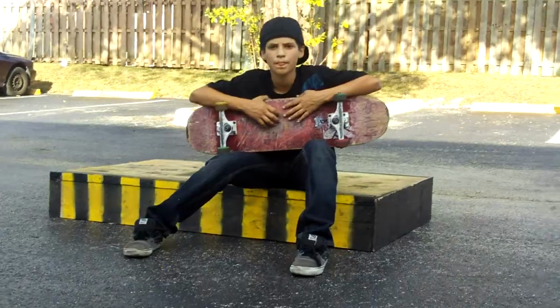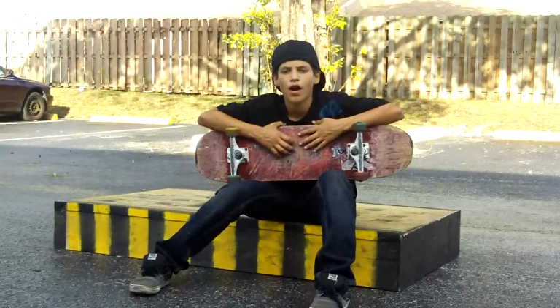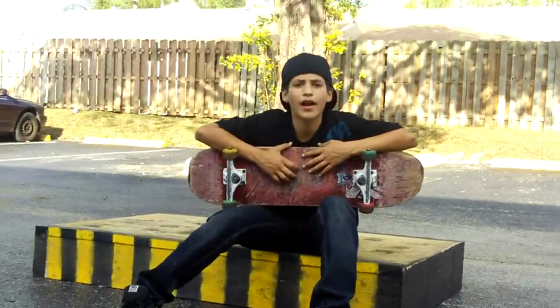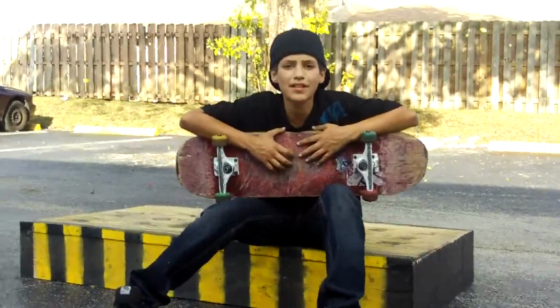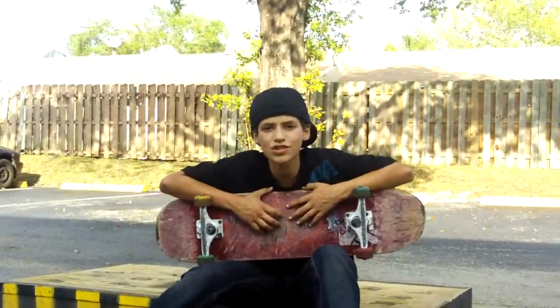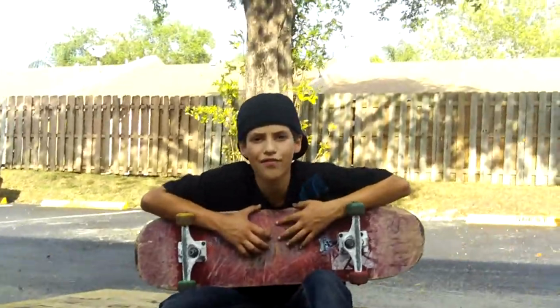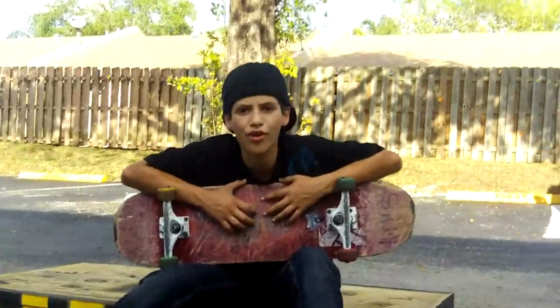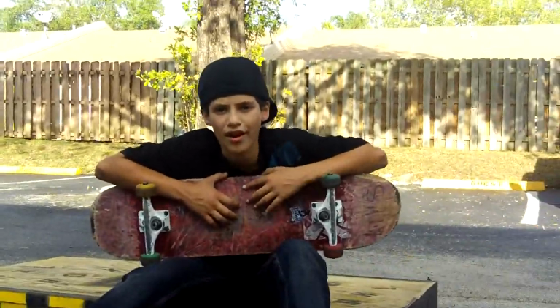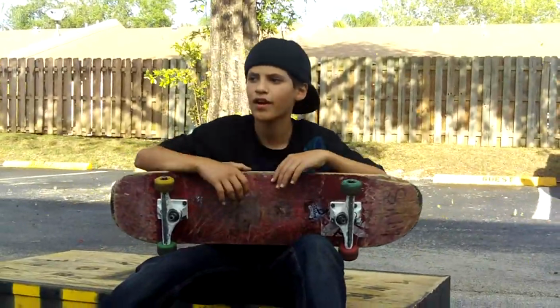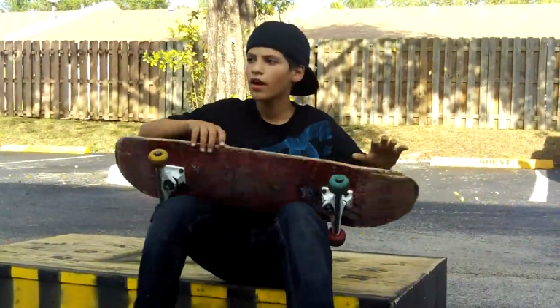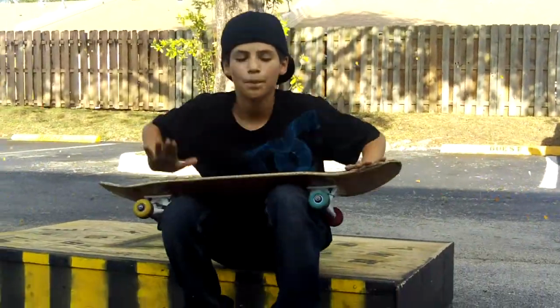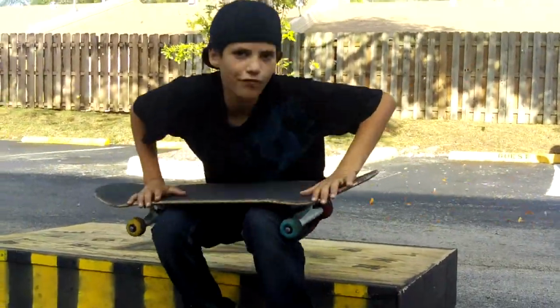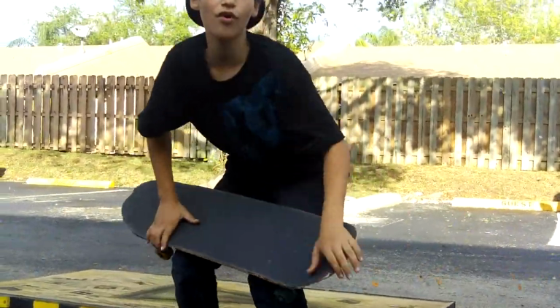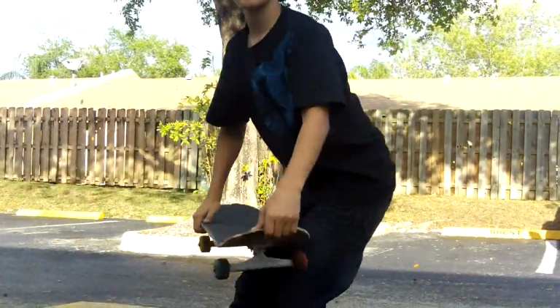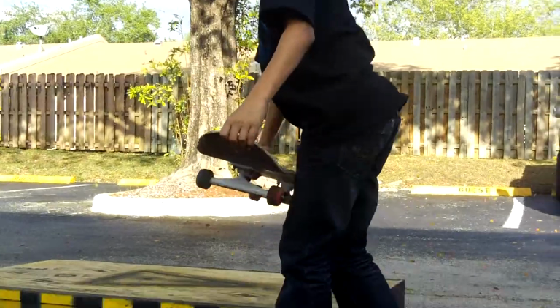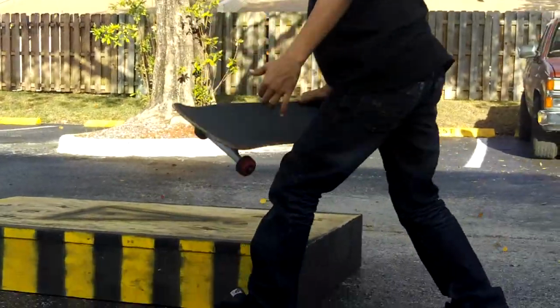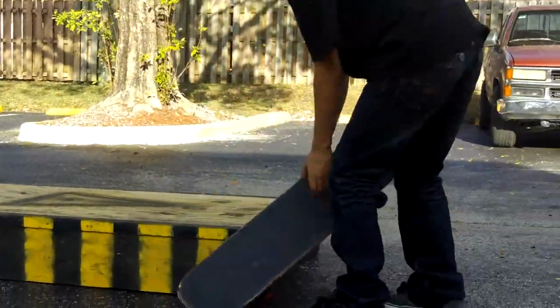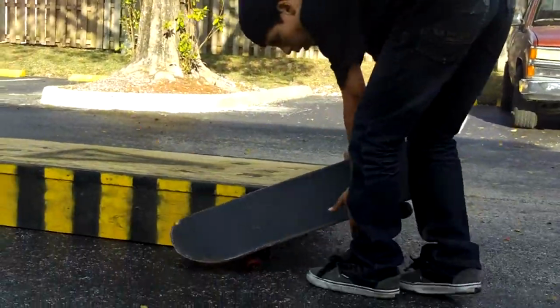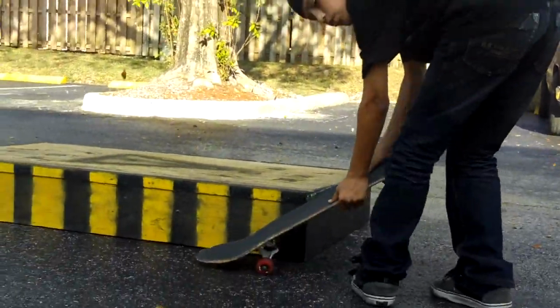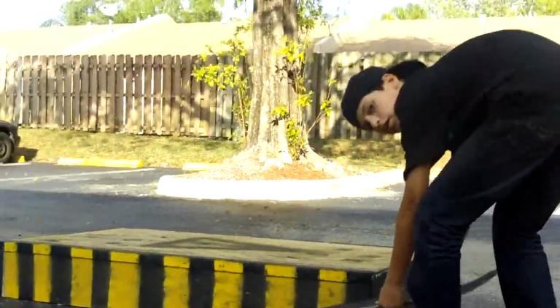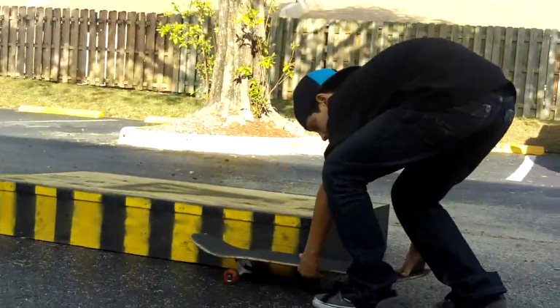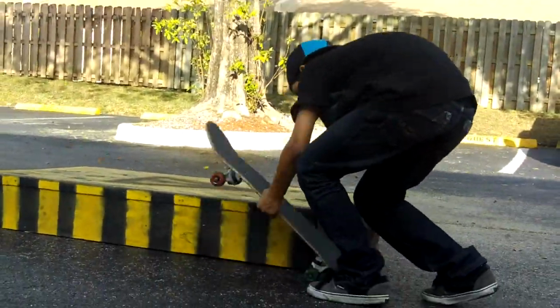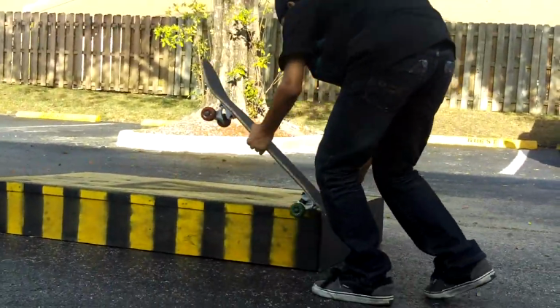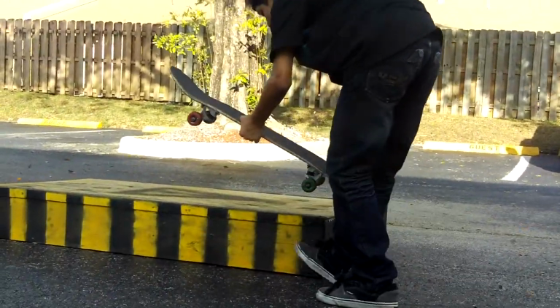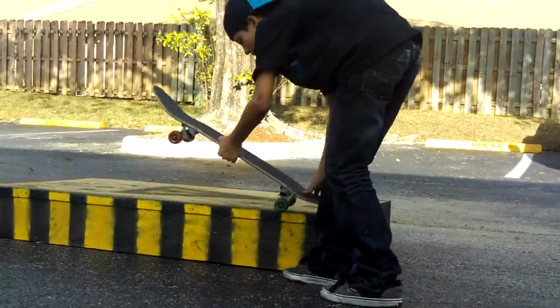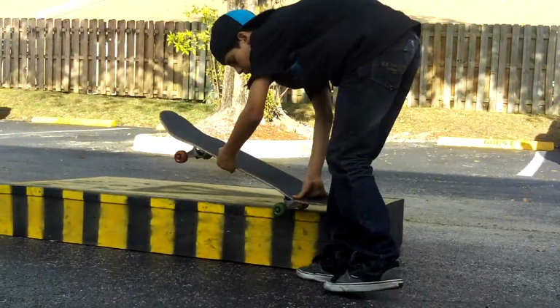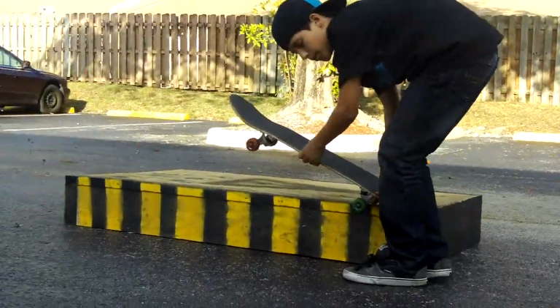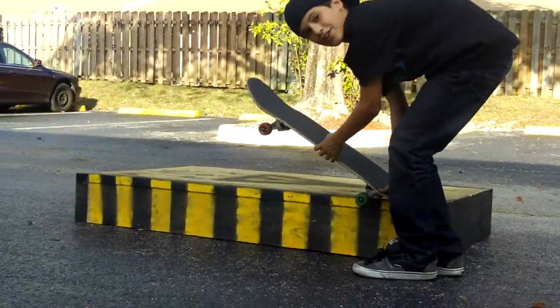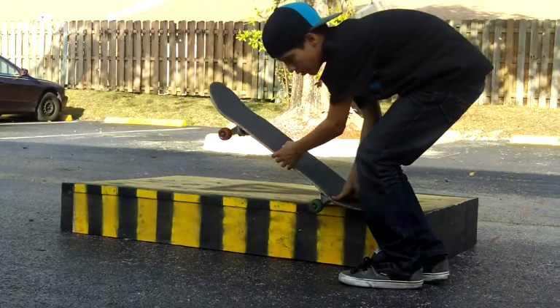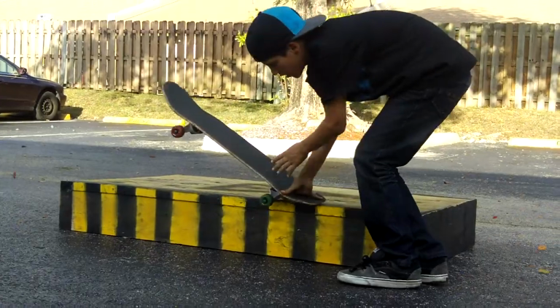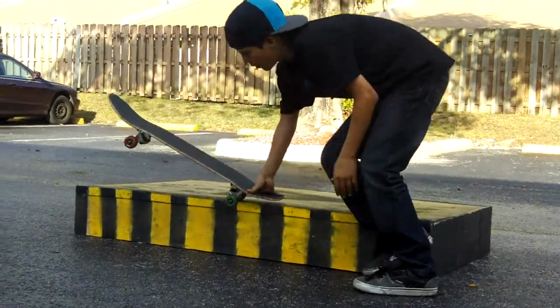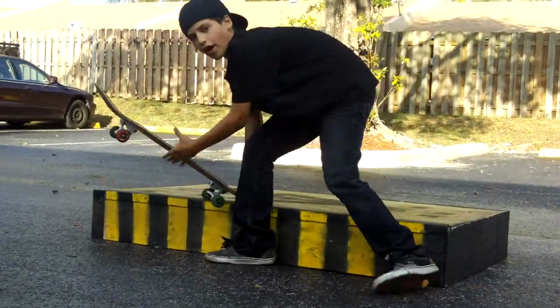Alright, I'm going to teach you how to 5-0 grind. A 5-0 grind is when you come to the rail, land on the manual, and ride off.